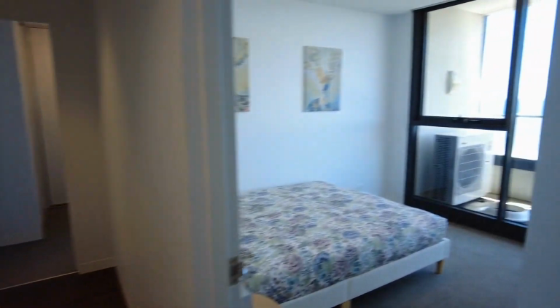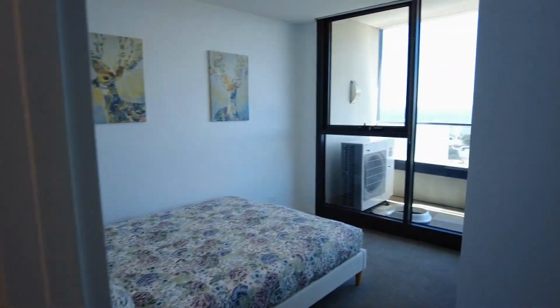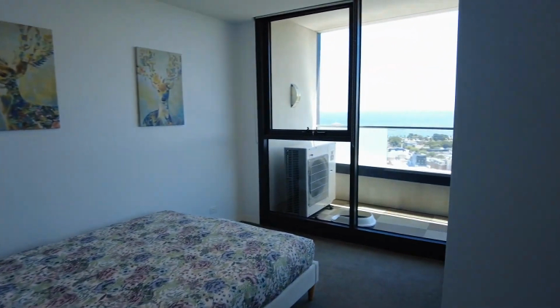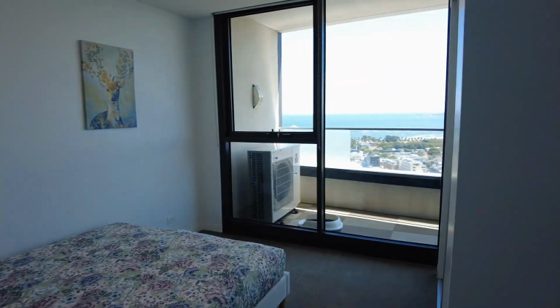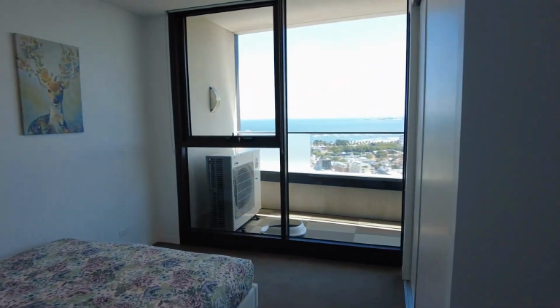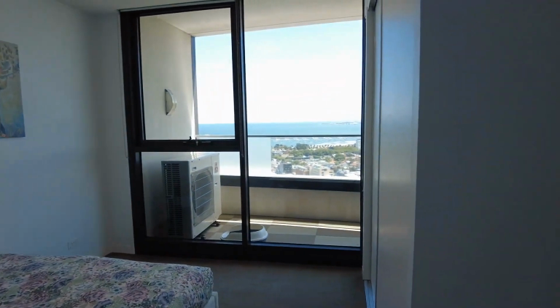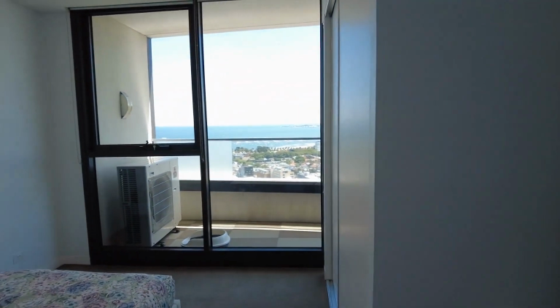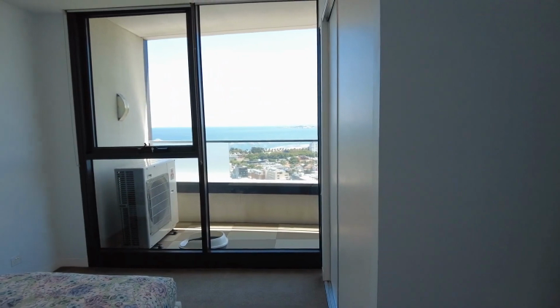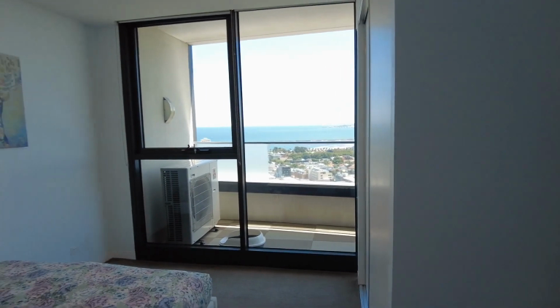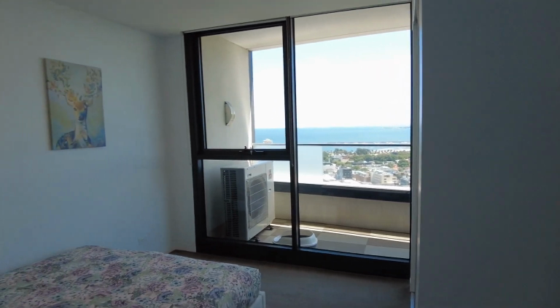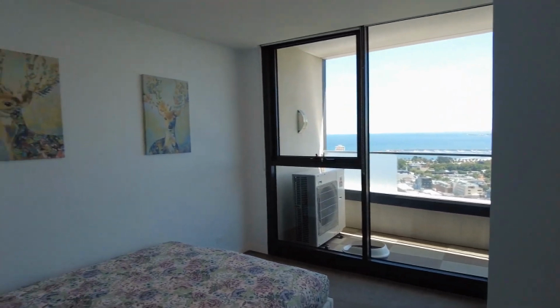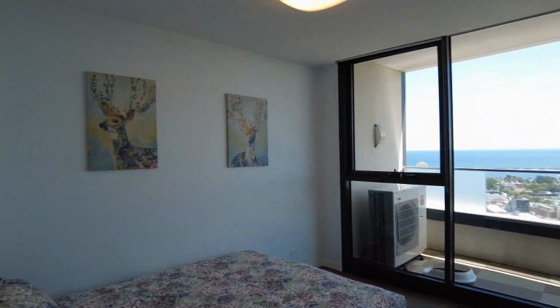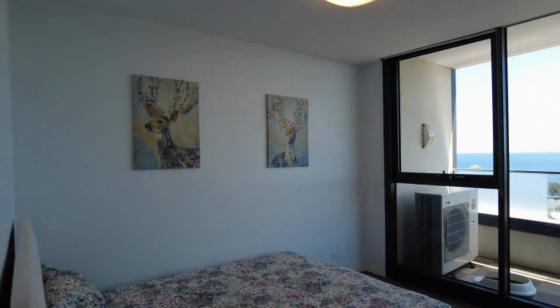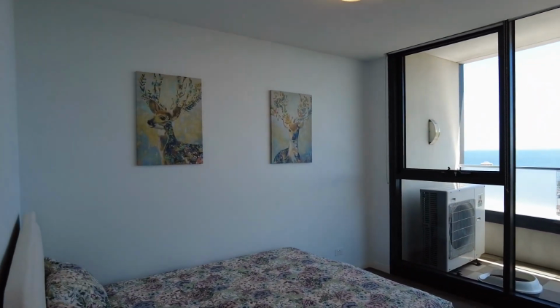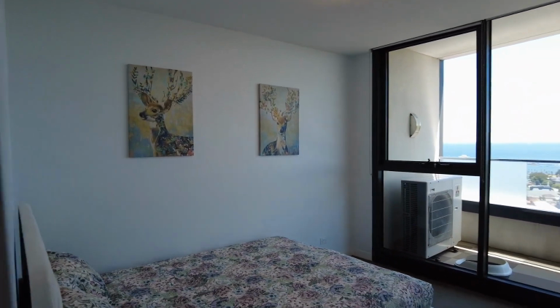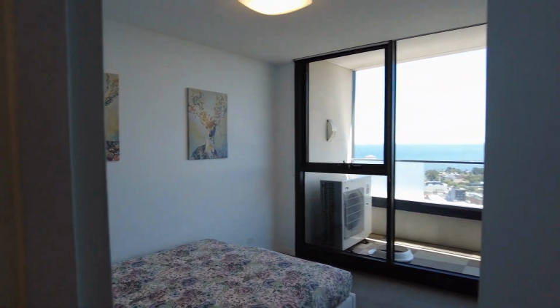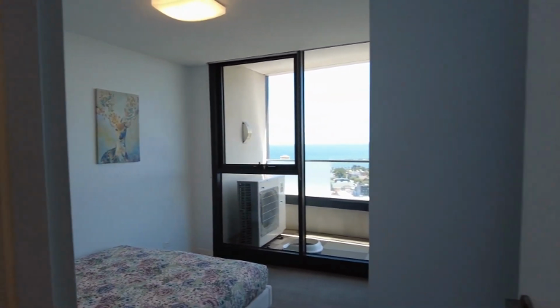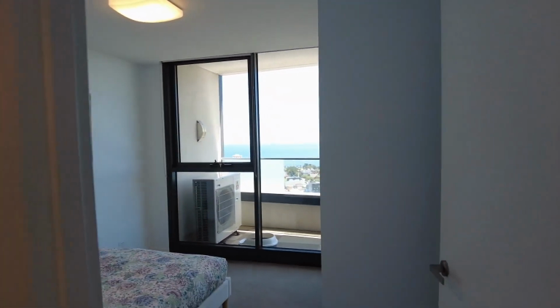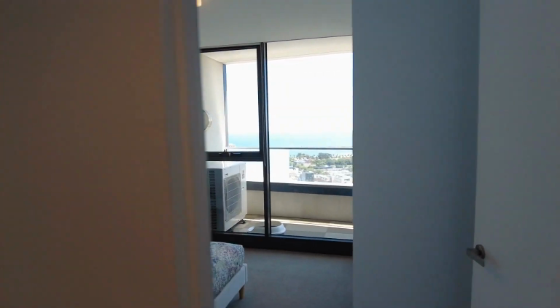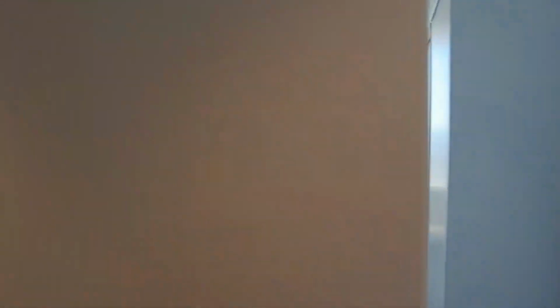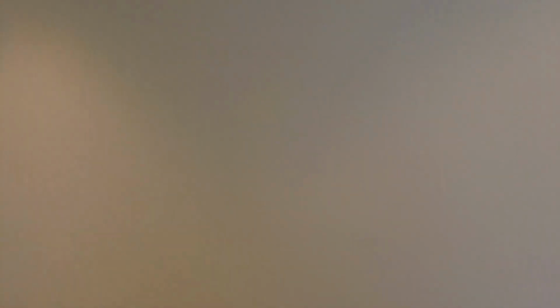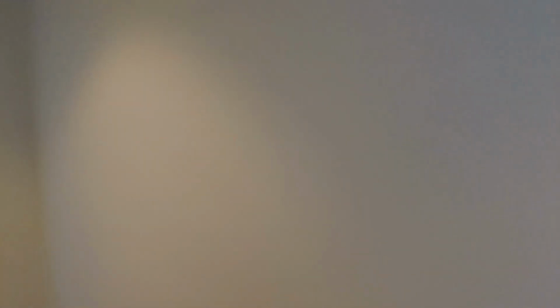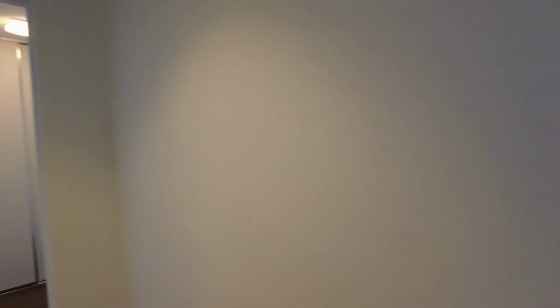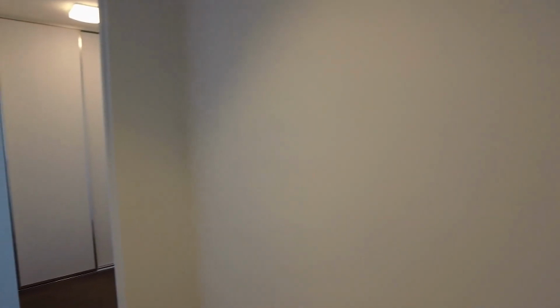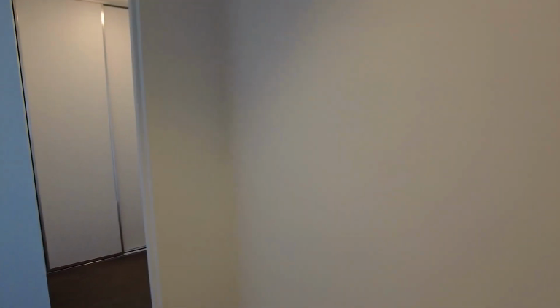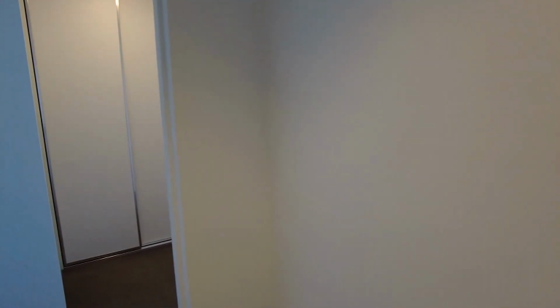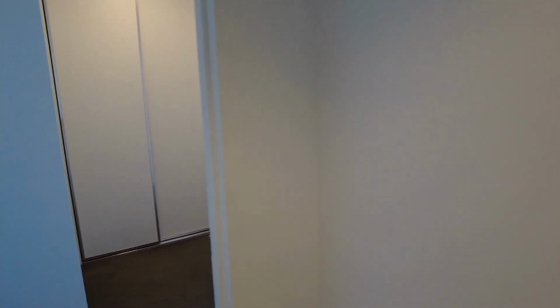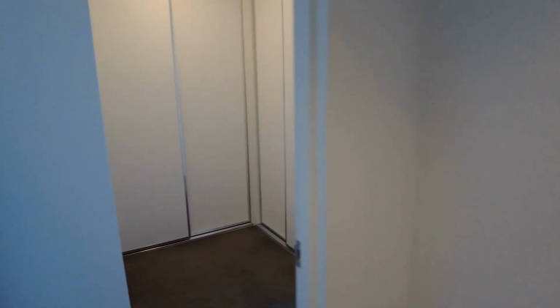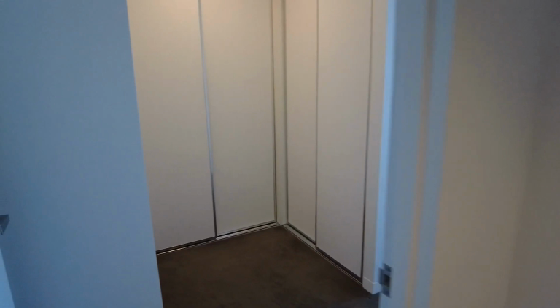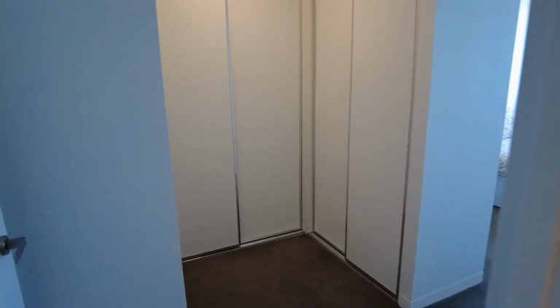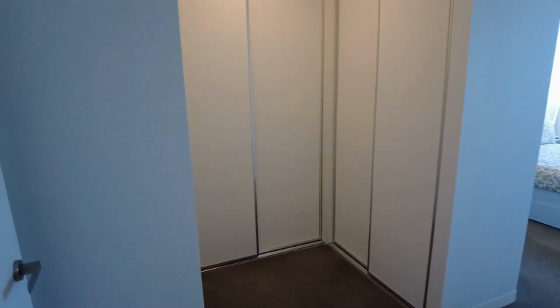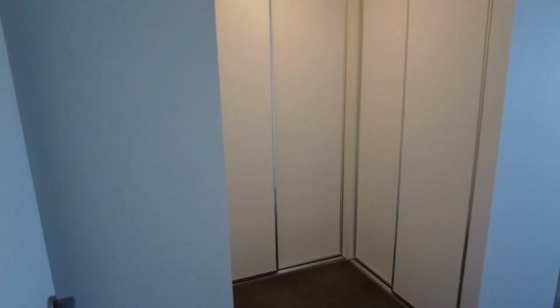Coming into your first bedroom there on the right, this is the smaller of the two. You have your built-in wardrobes and access to the balcony, so you have beautiful natural light. There's also a European laundry tucked to the left-hand side.